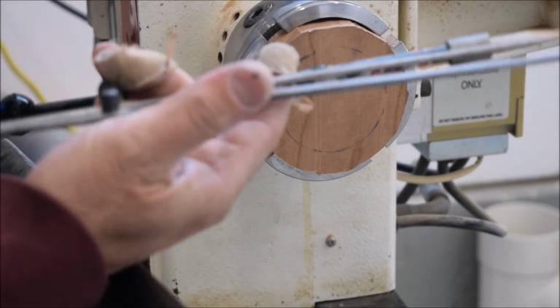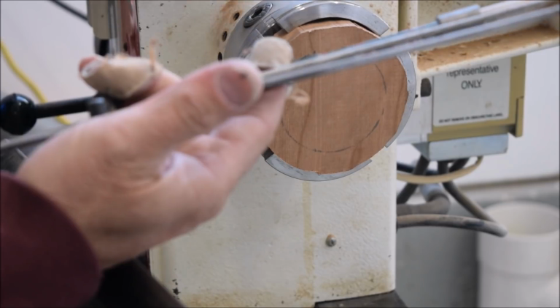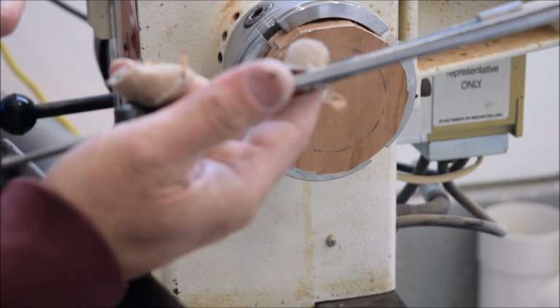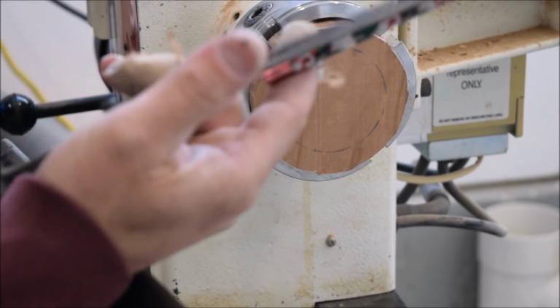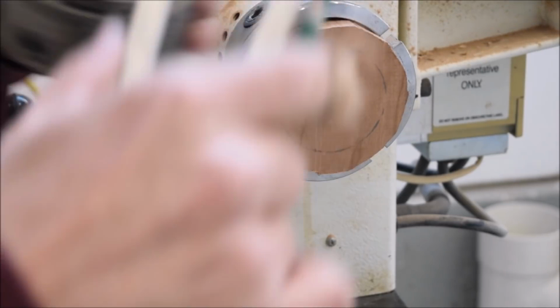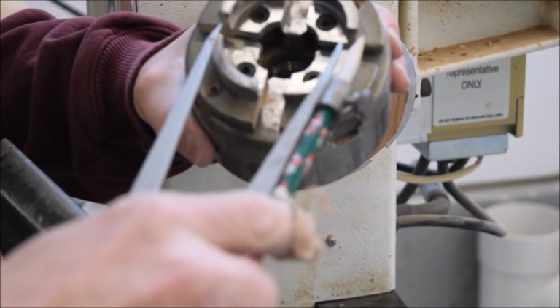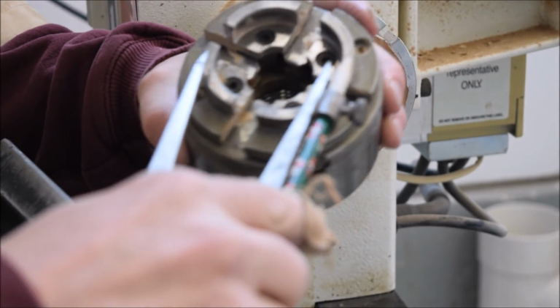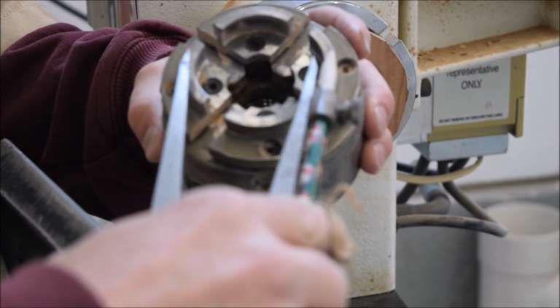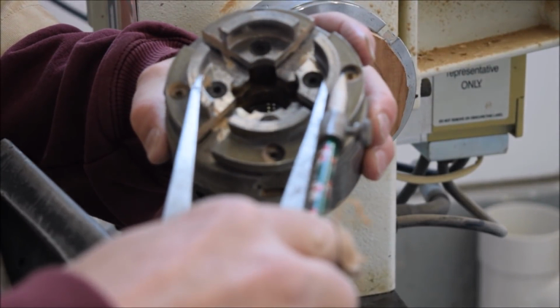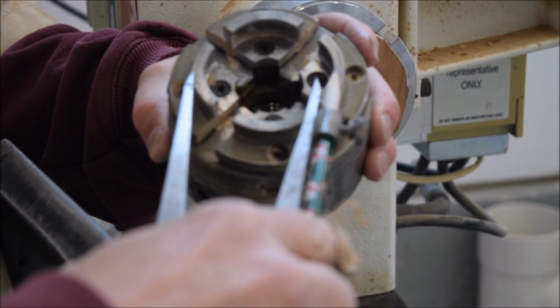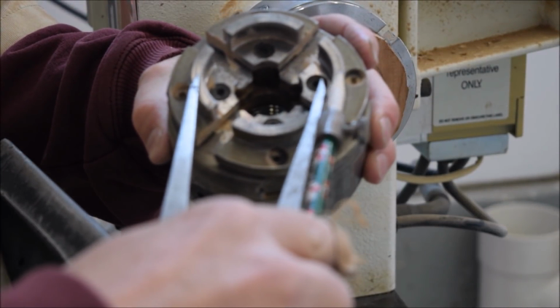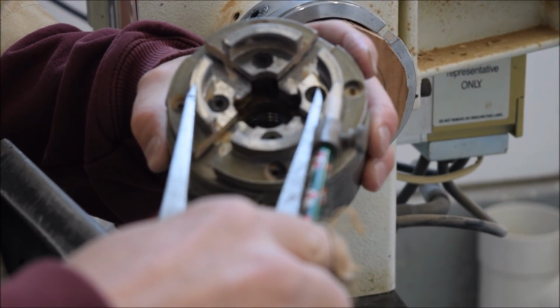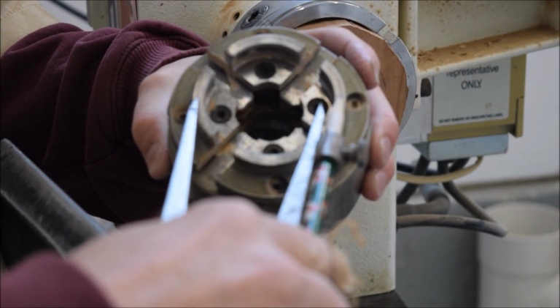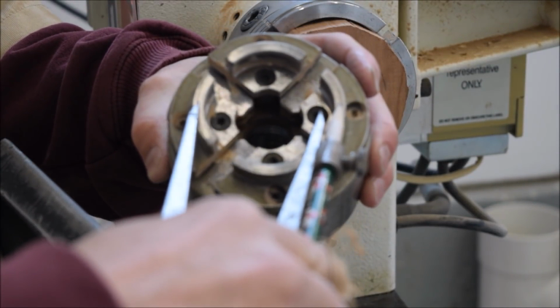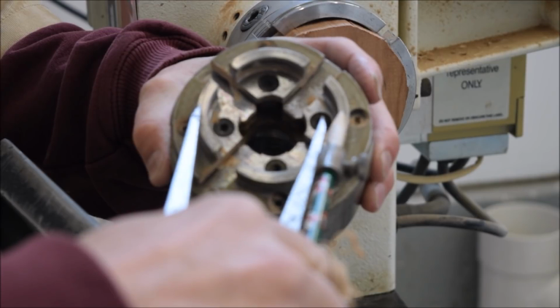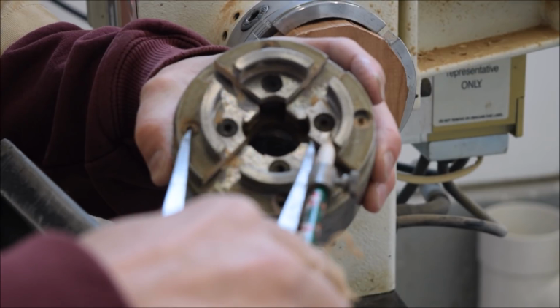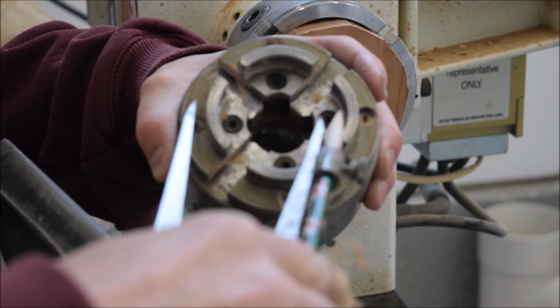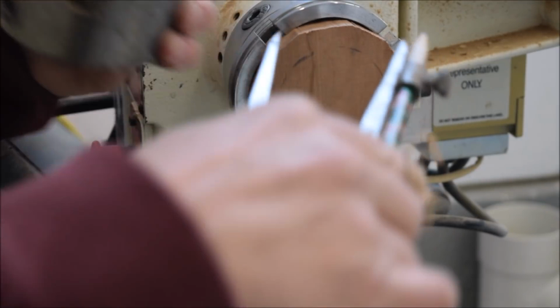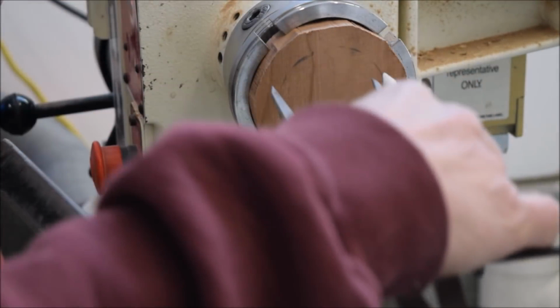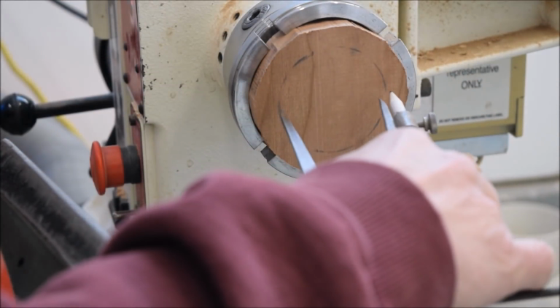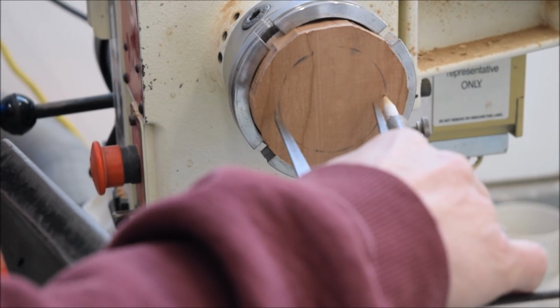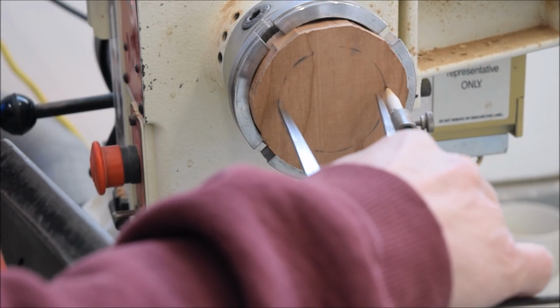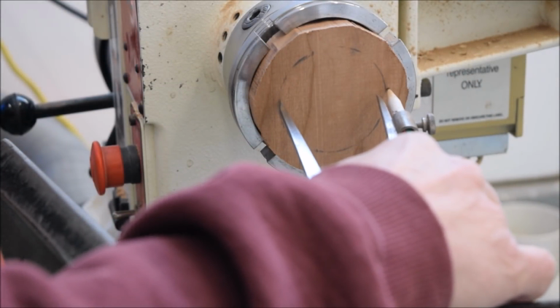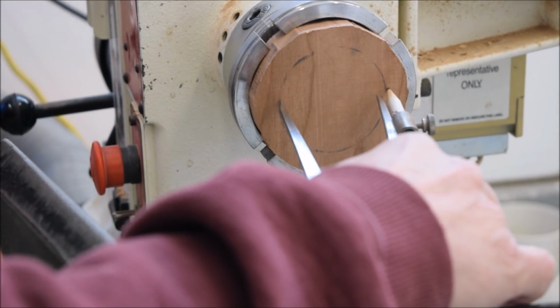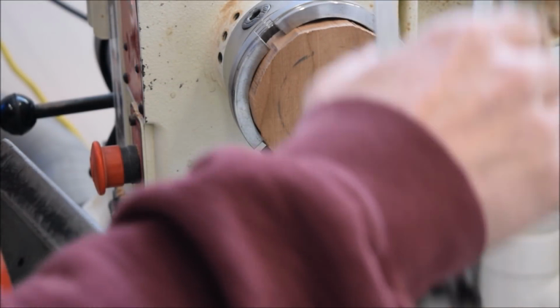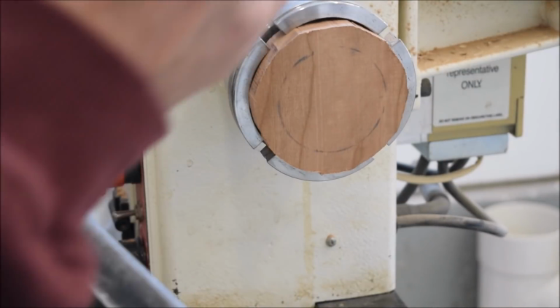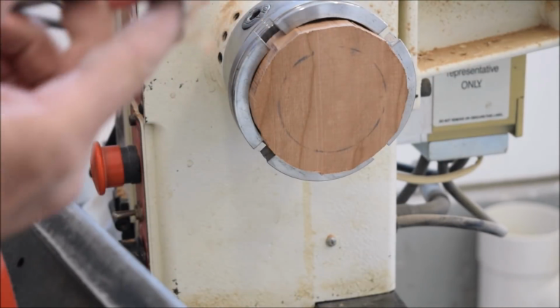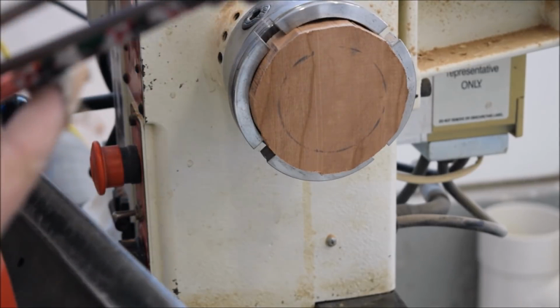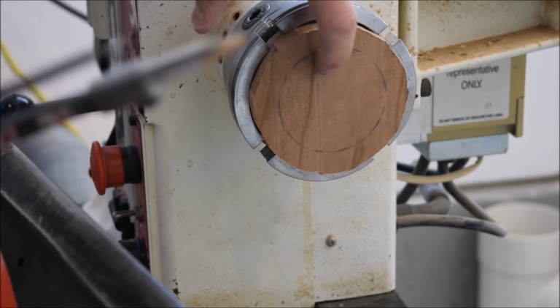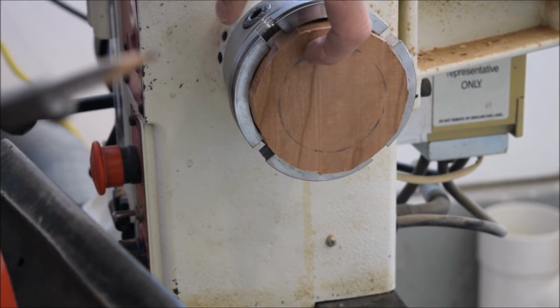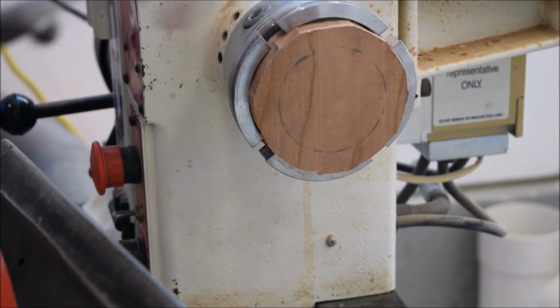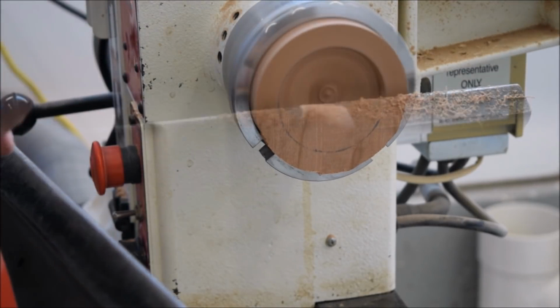Moving on, I got my dividers to about the size that this other chuck will expand into and I put a mark on there. And now I'm going to hollow this out like it was a bowl.